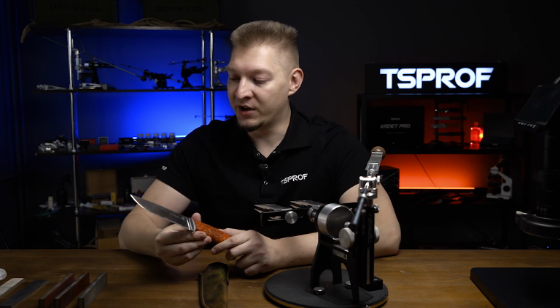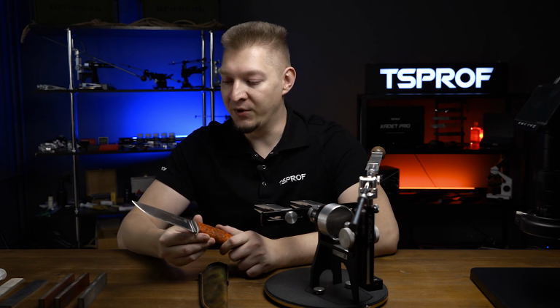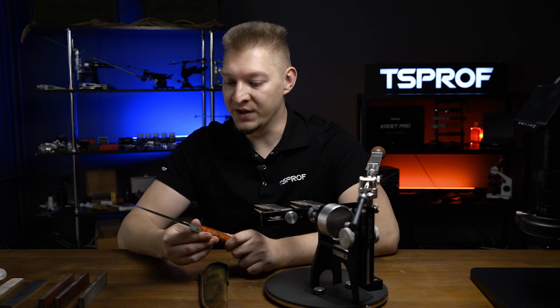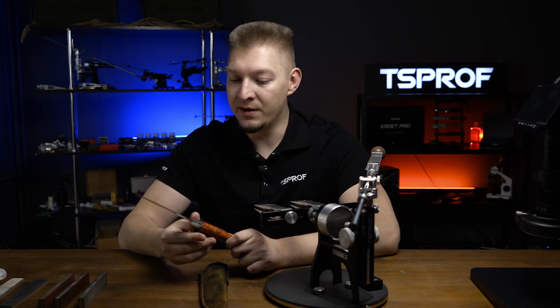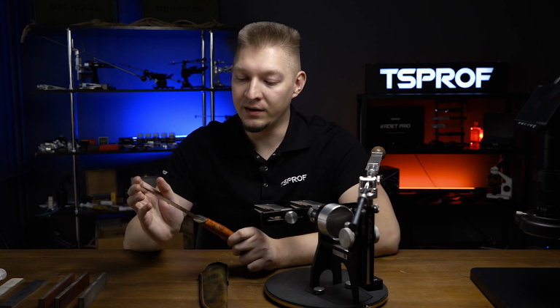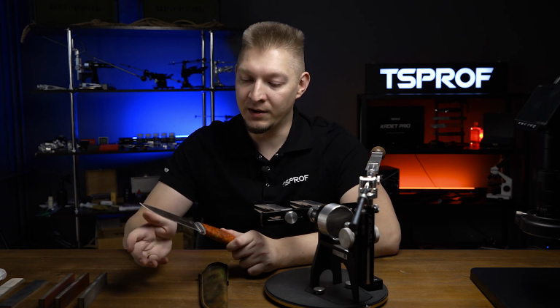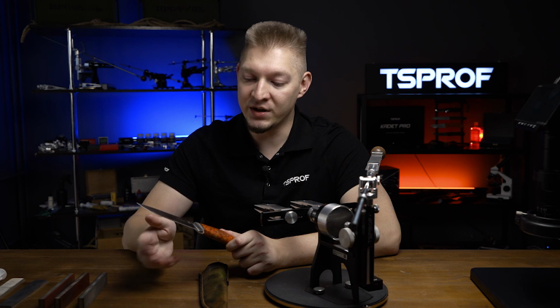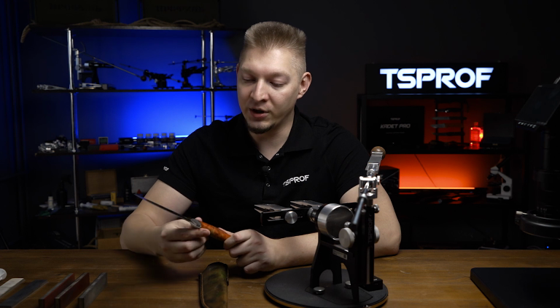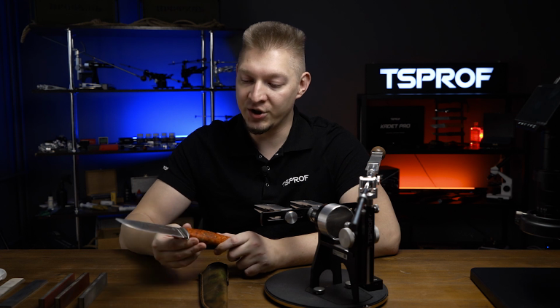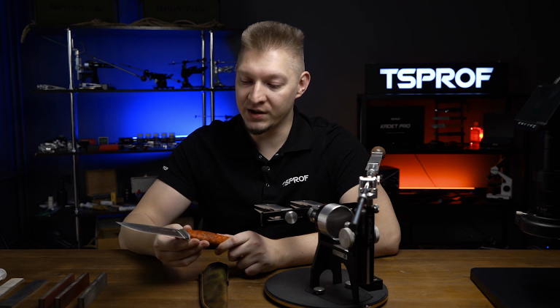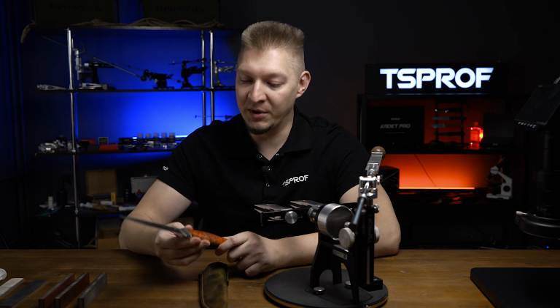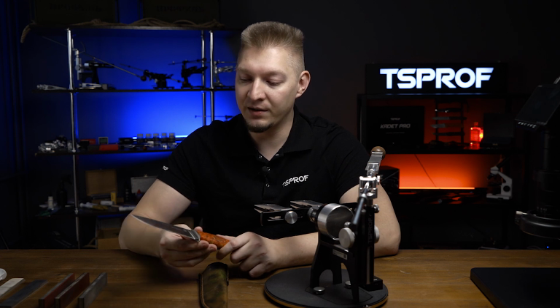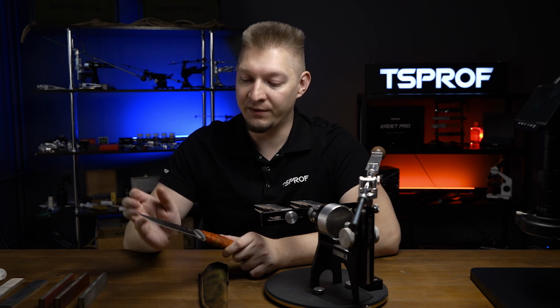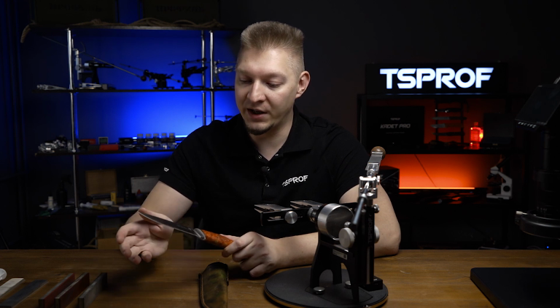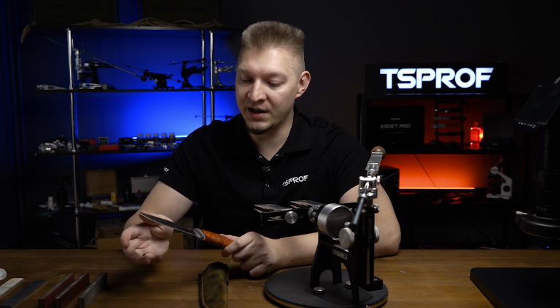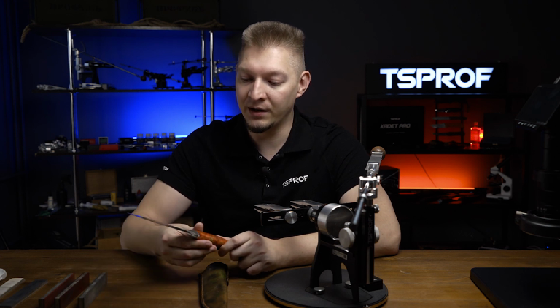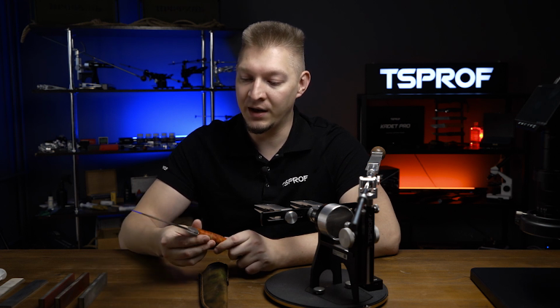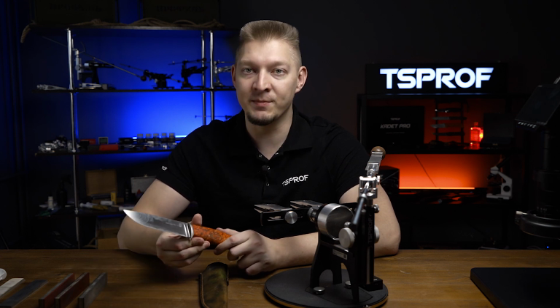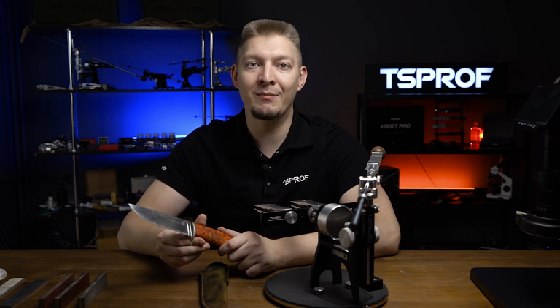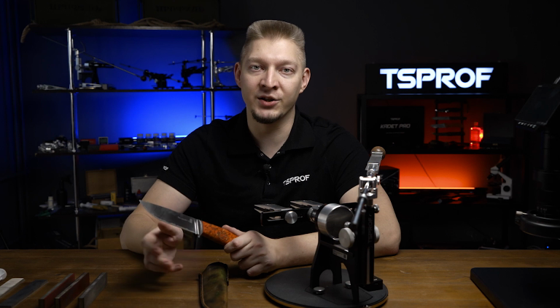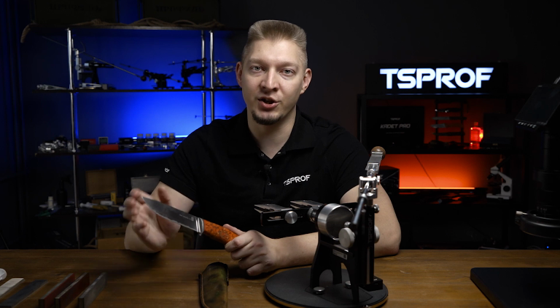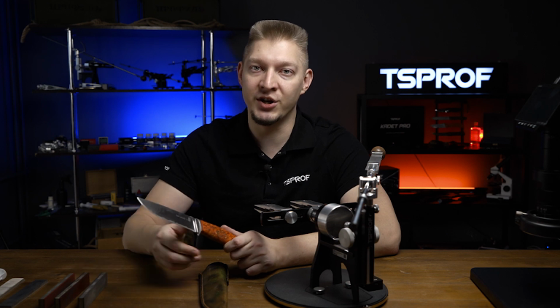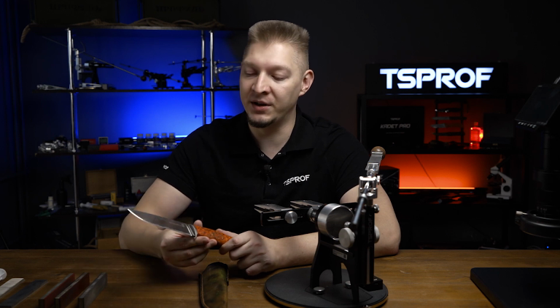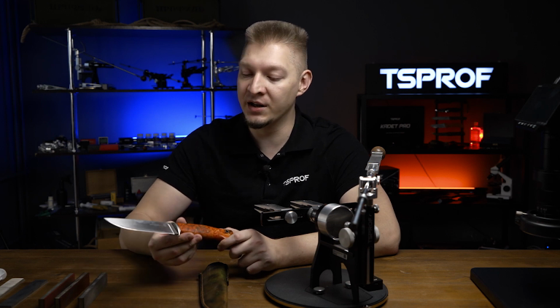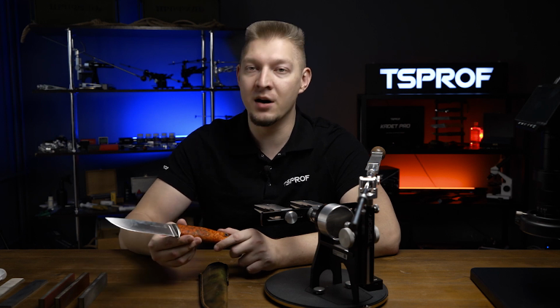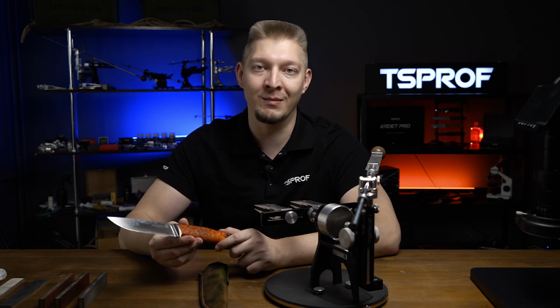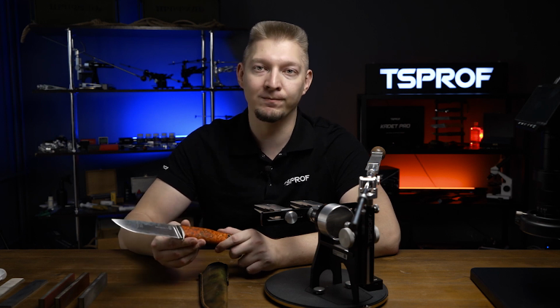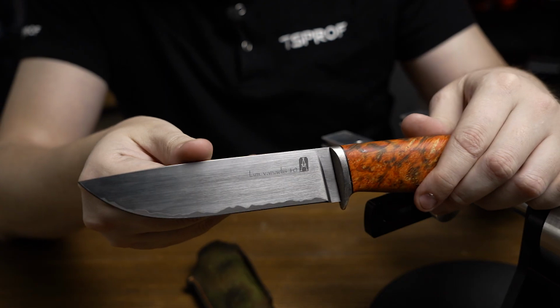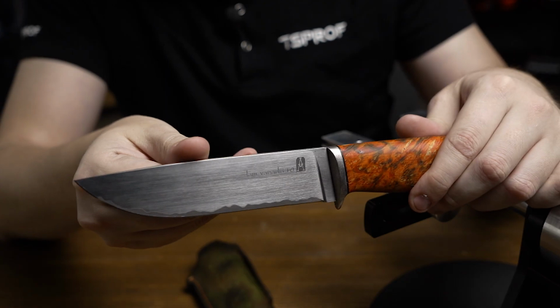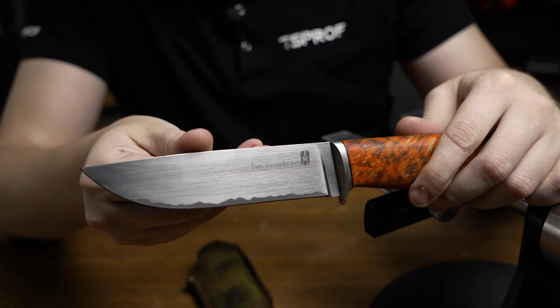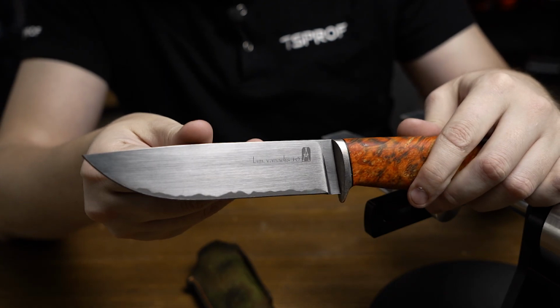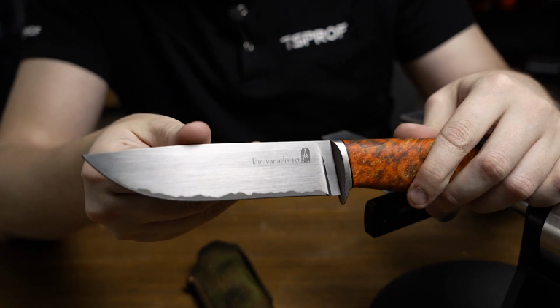This knife is made of laminate Vanadis 10 and its hardness is 64-65 HRC. Unfortunately, I don't know who the manufacturer is, so if you know it, let us know in the comments.